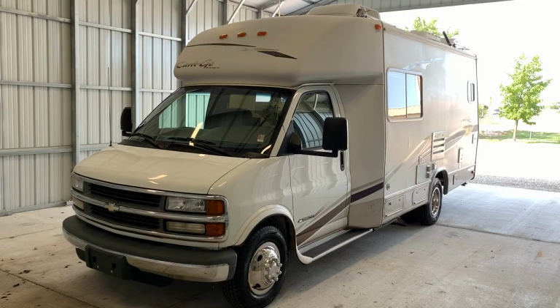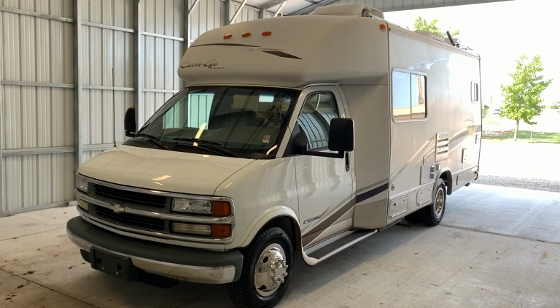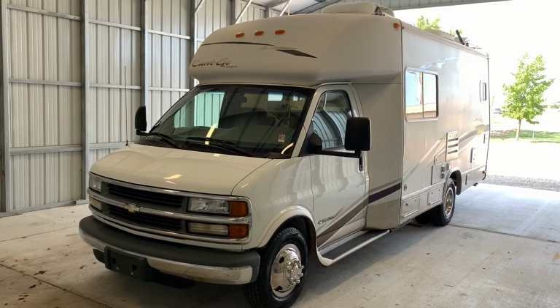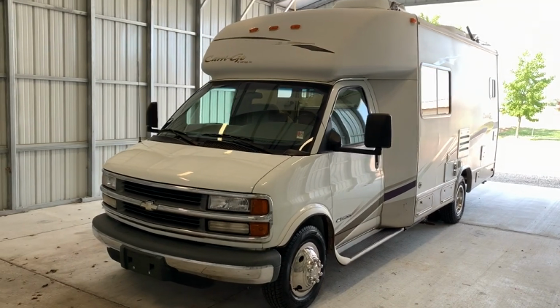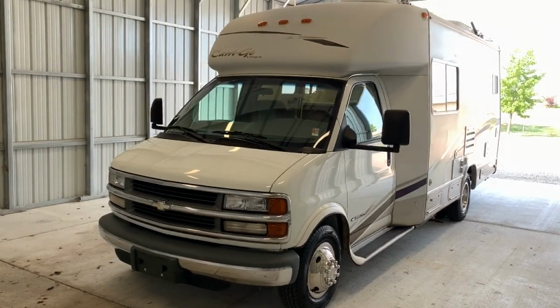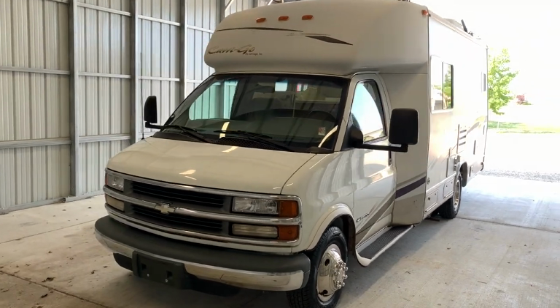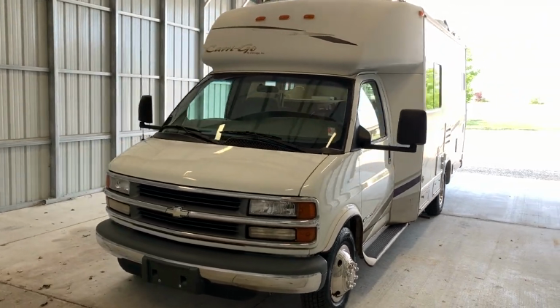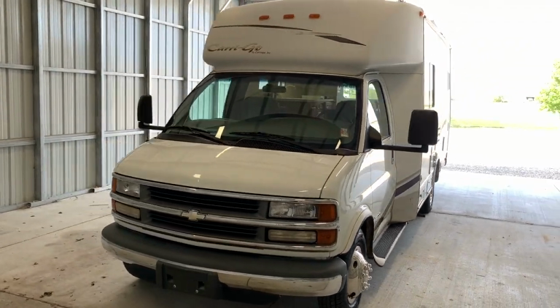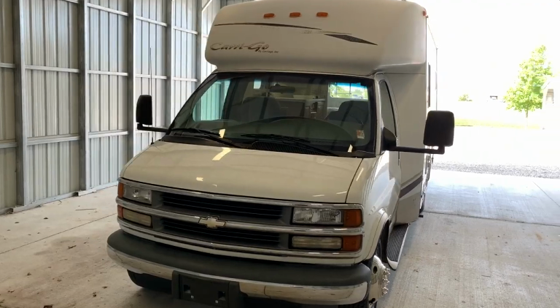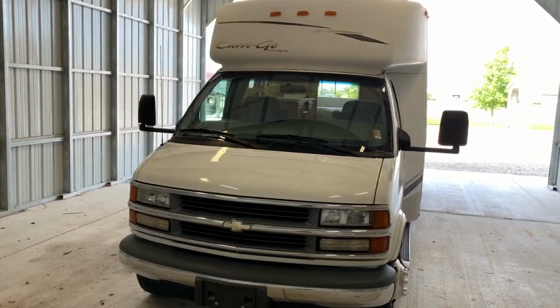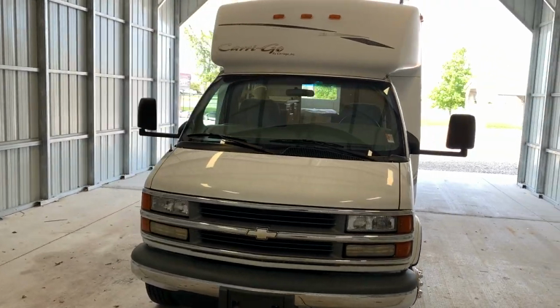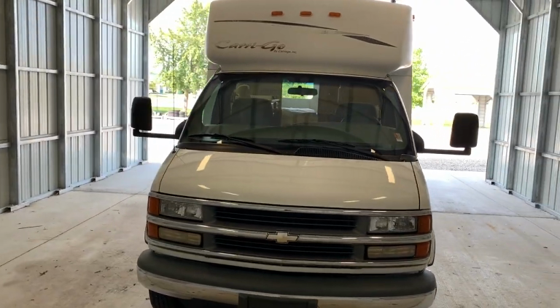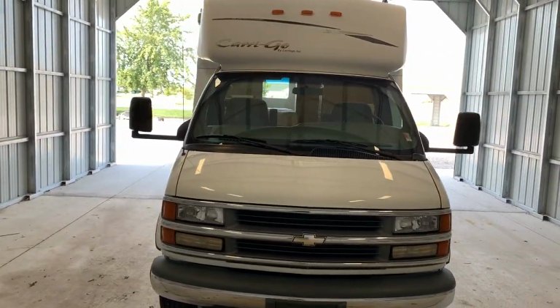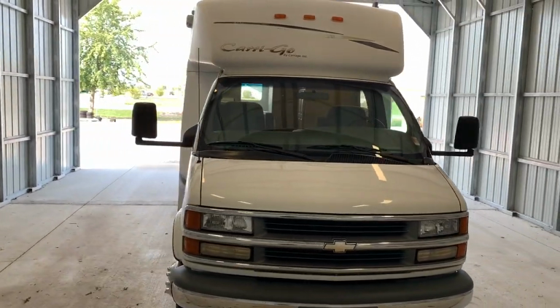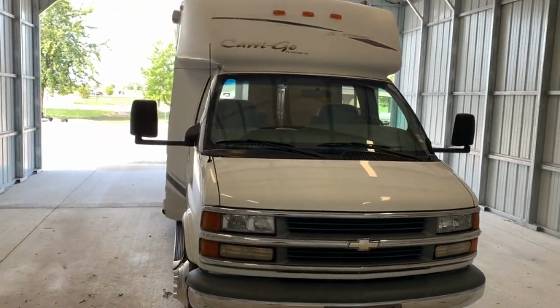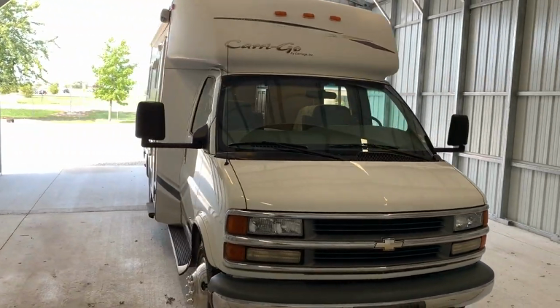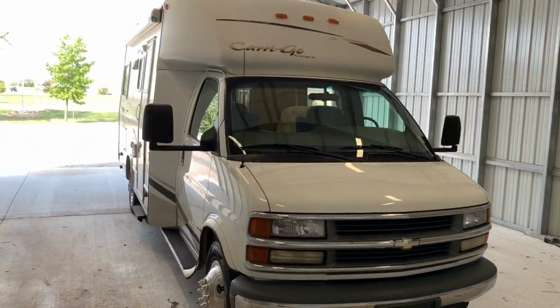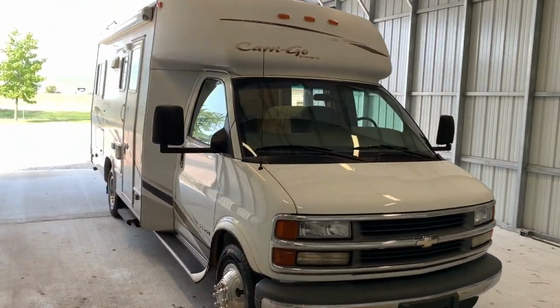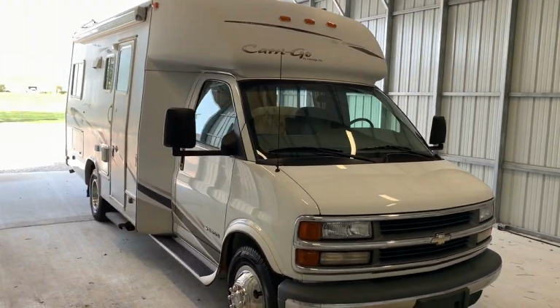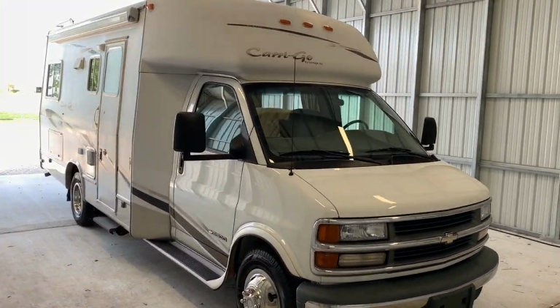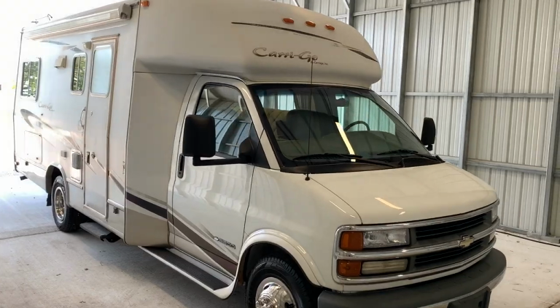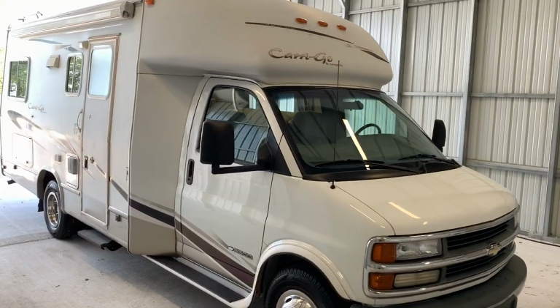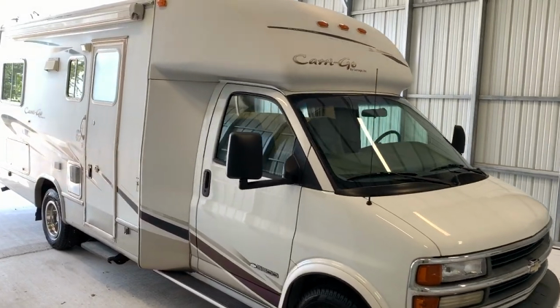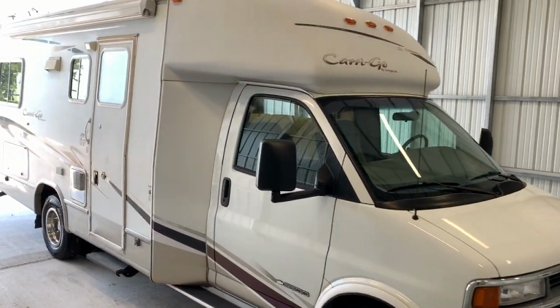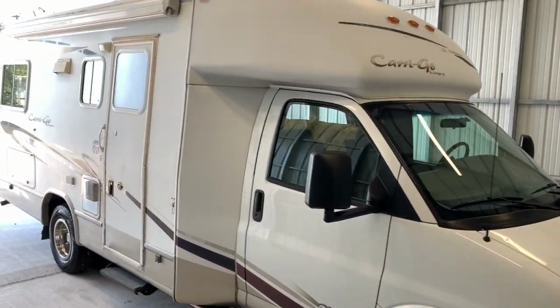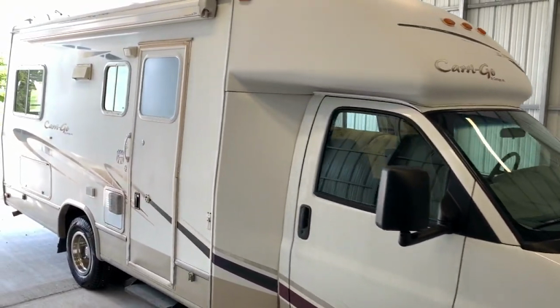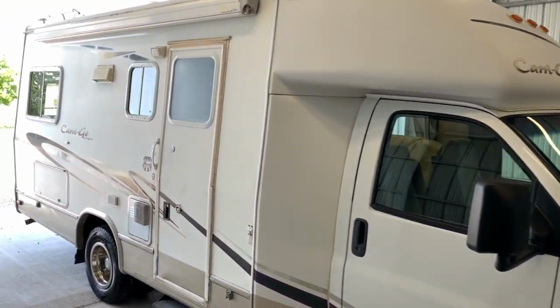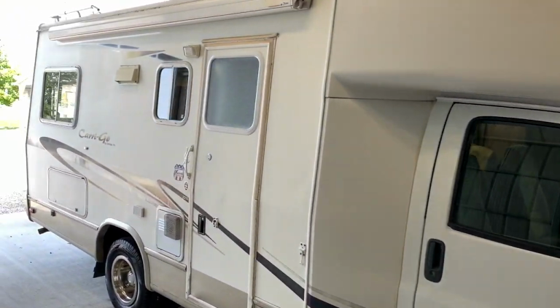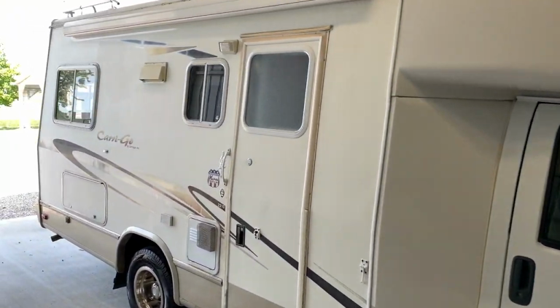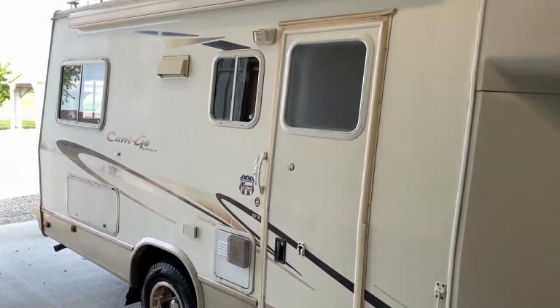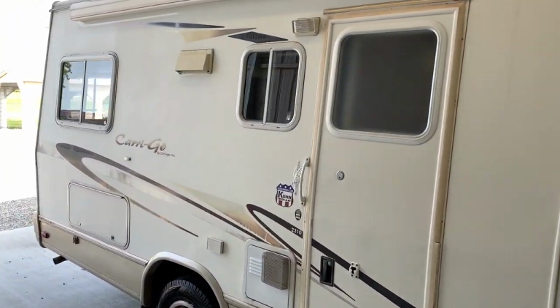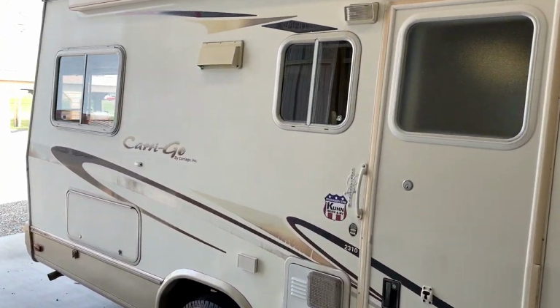Hi there, folks. This is Levi Kuhn at Kuhn Truck & RV, the Class B and B Plus RV Specialist. Please check out our website at truckandrv.com — that's truckandrv.com — to view all of our inventory.